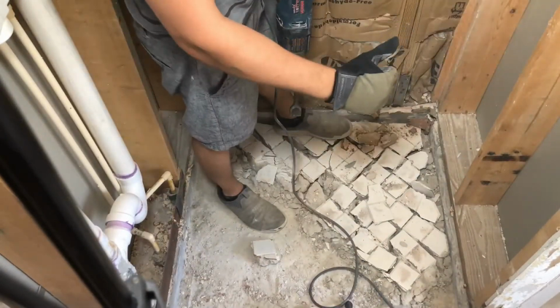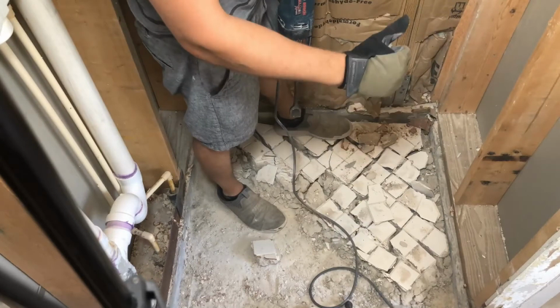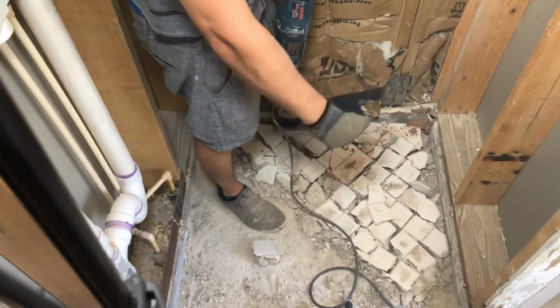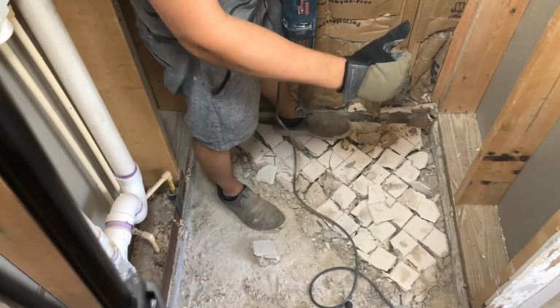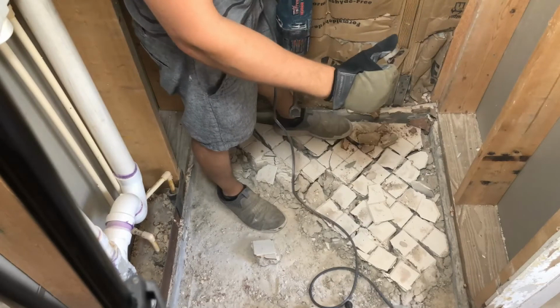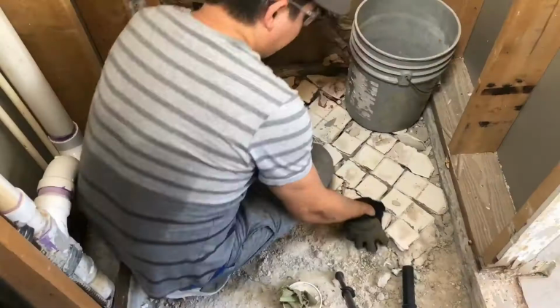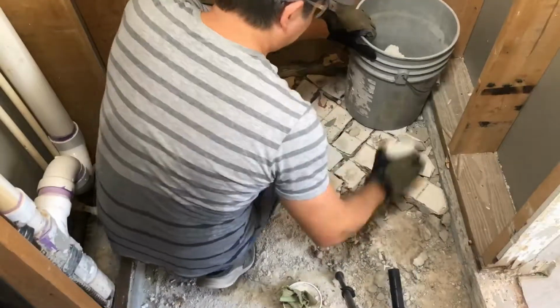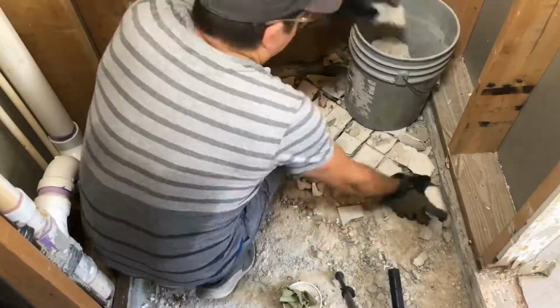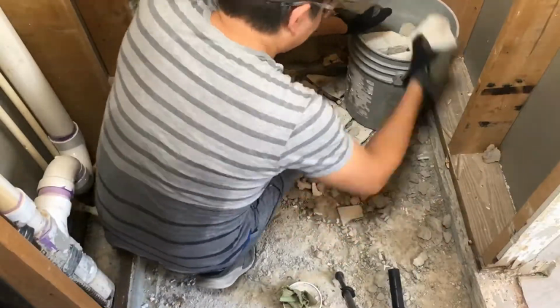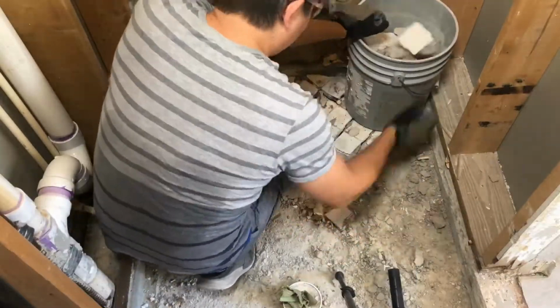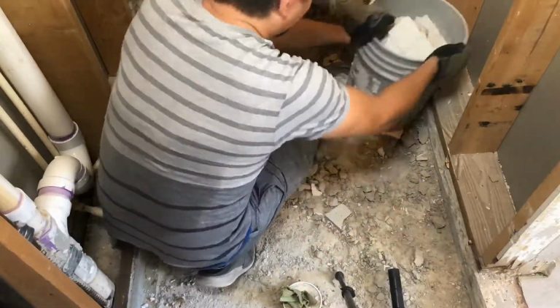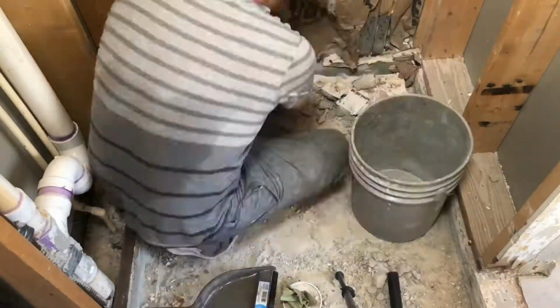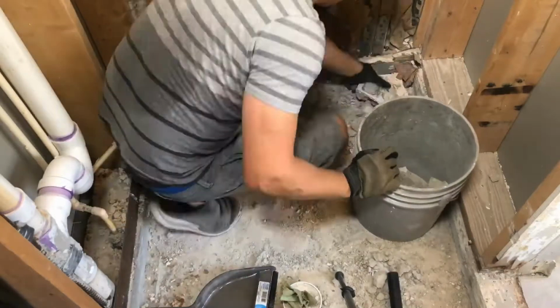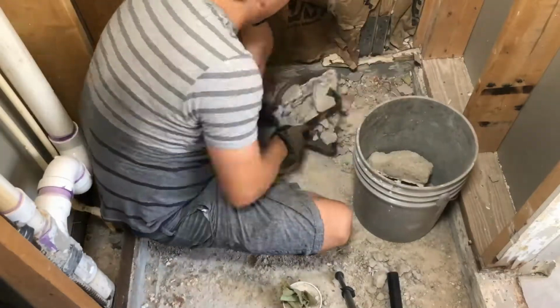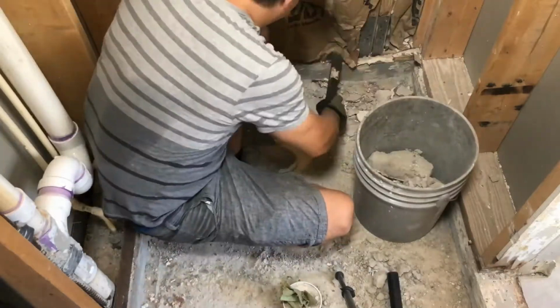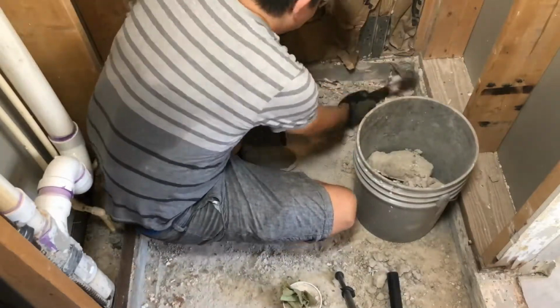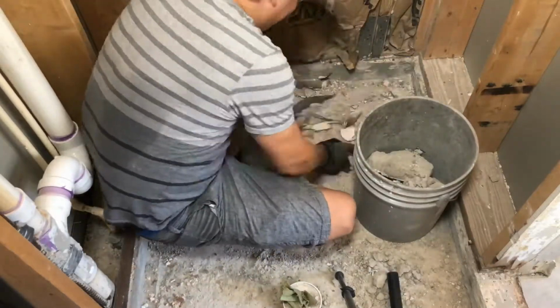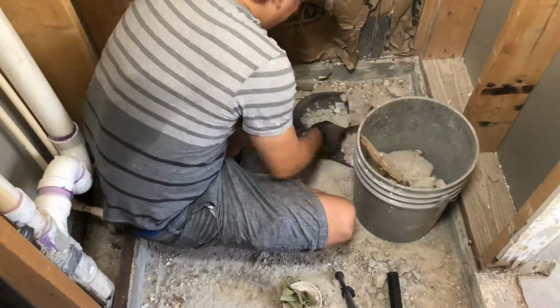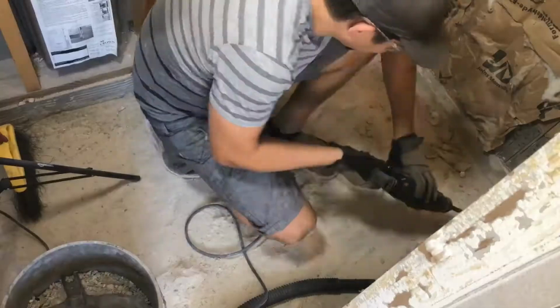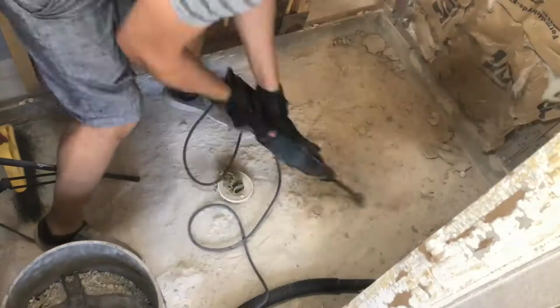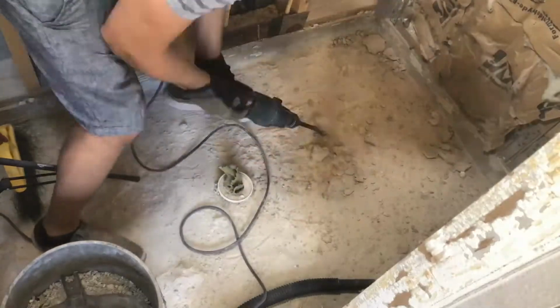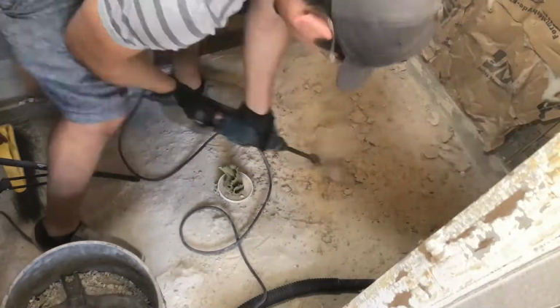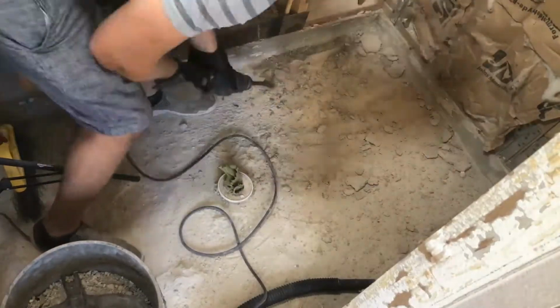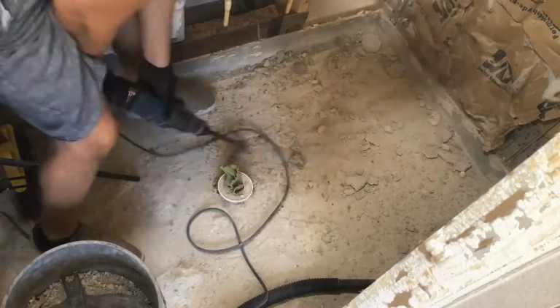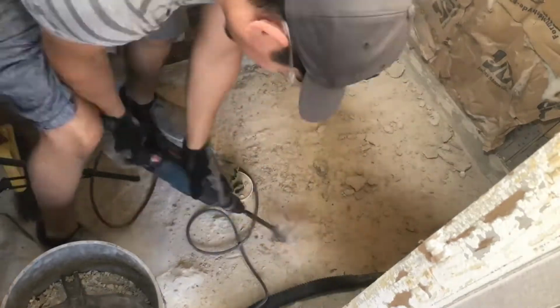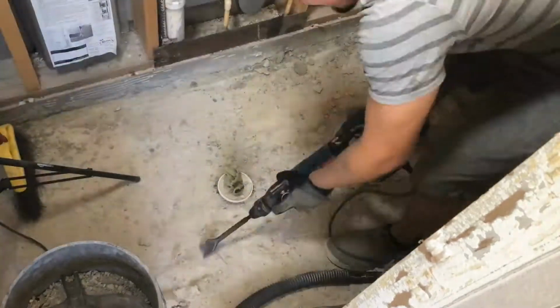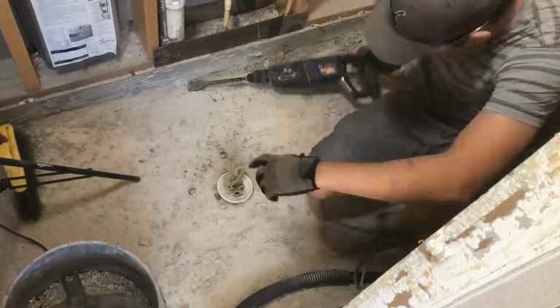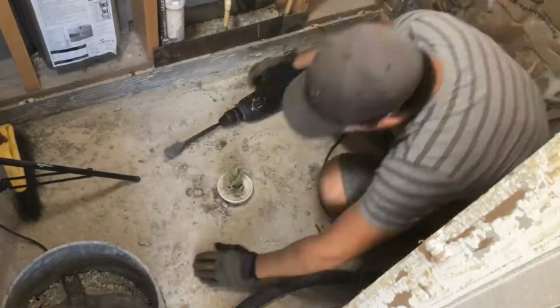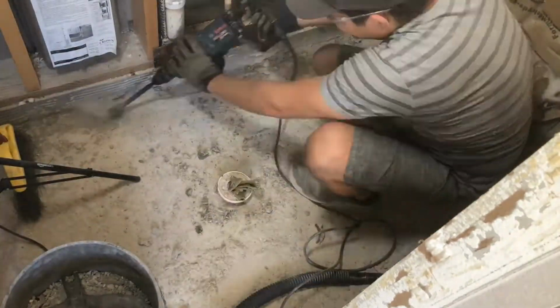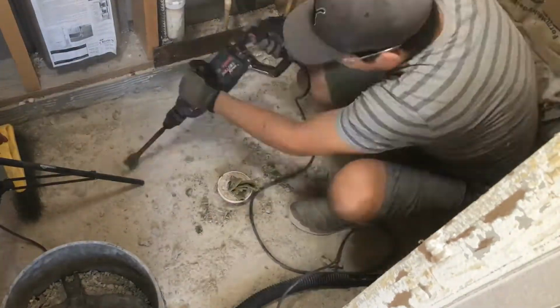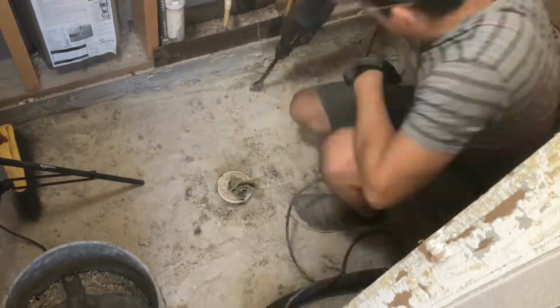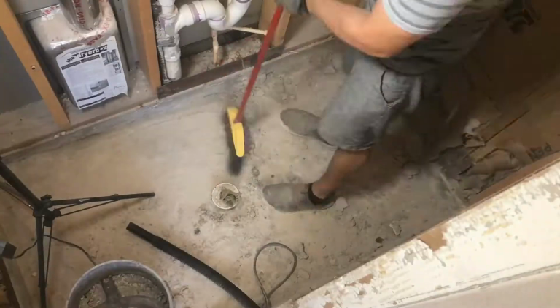Once the top layer was all gone I went through the floor again and removed any pieces that were uneven or sticking out that weren't removed from the first run. Be extra careful around the drain pipe as it is made out of PVC and you could damage it or crack it.